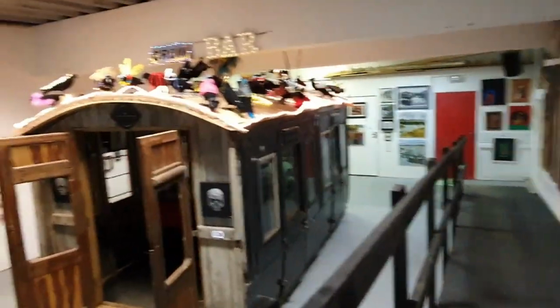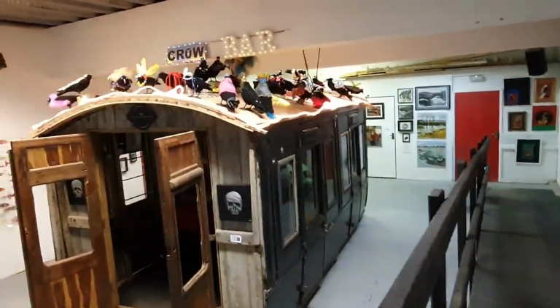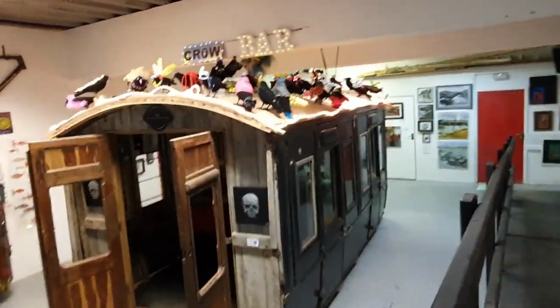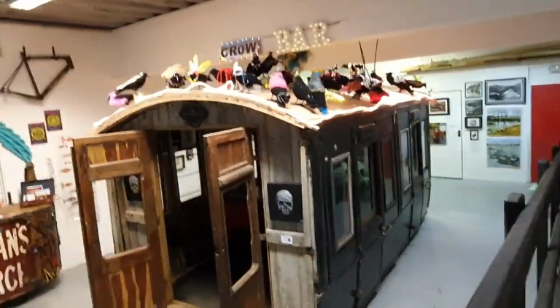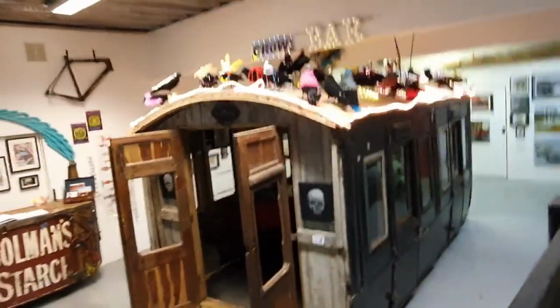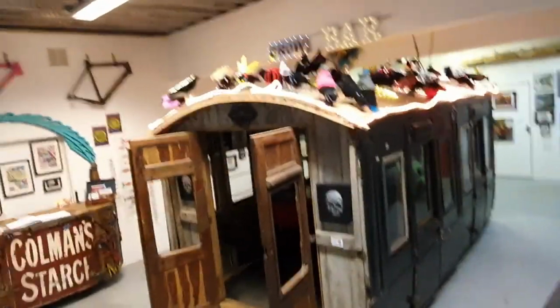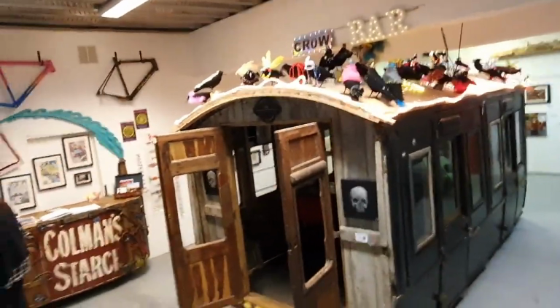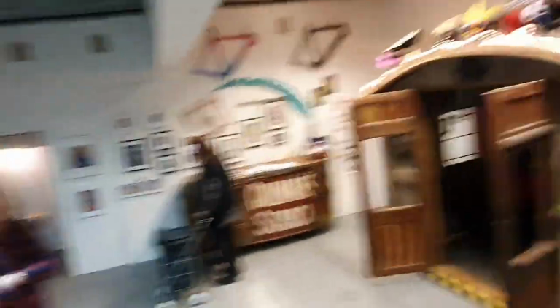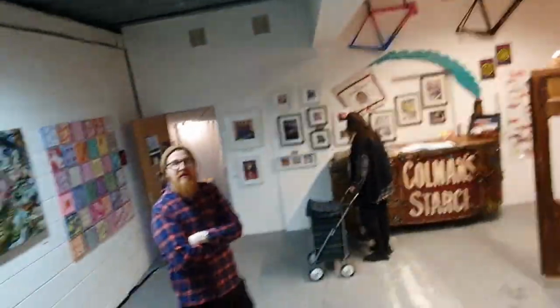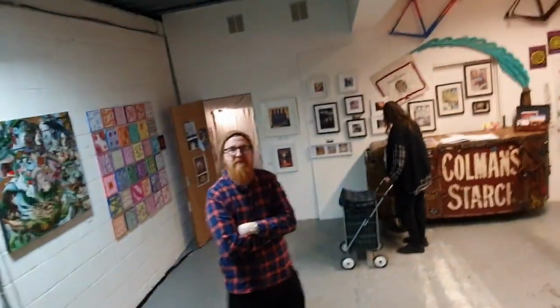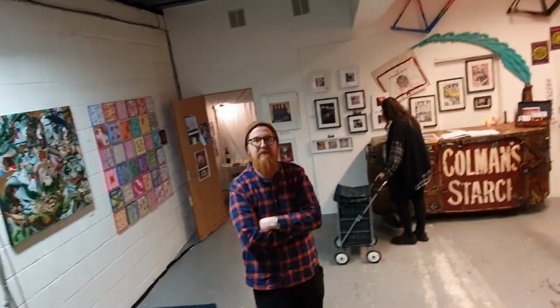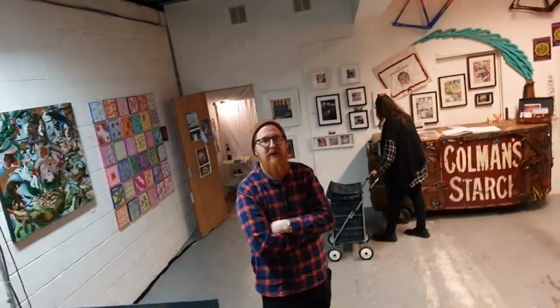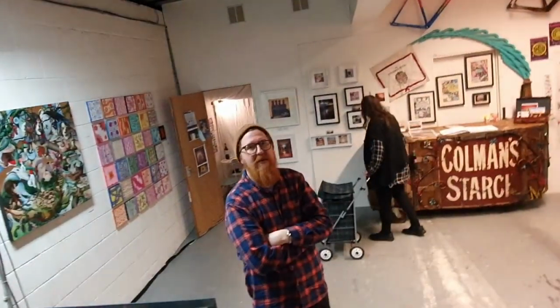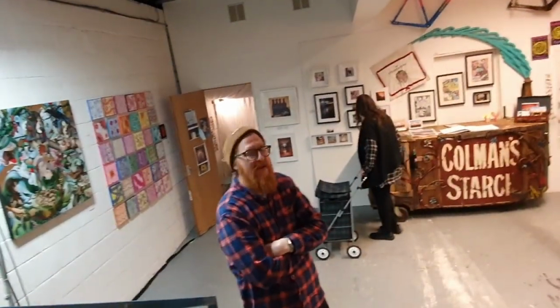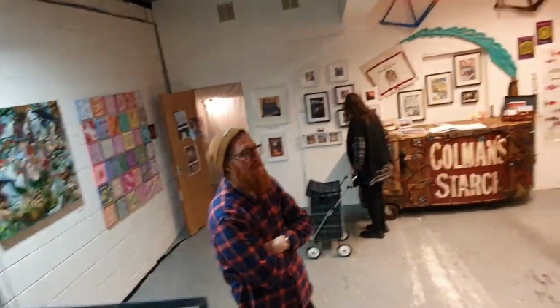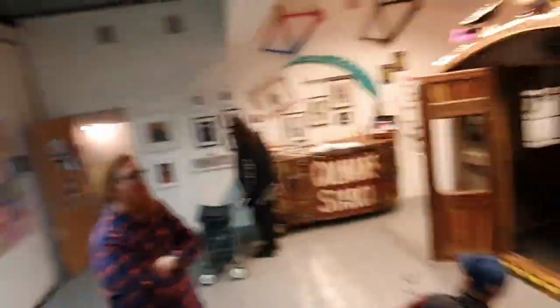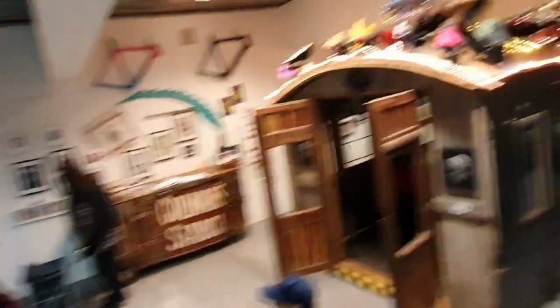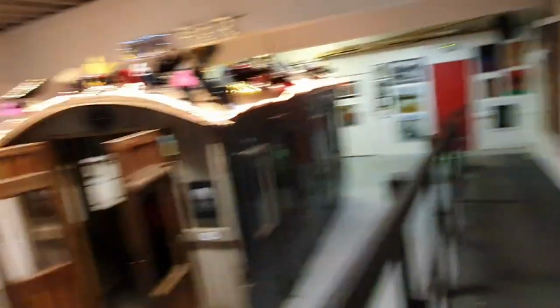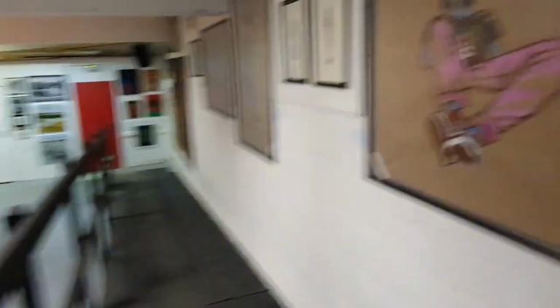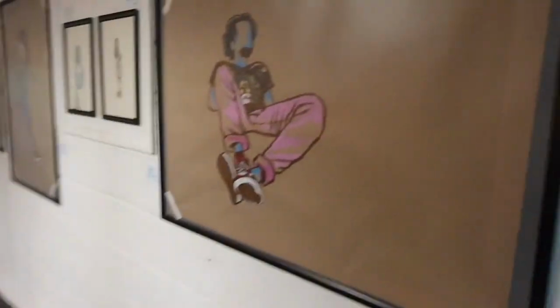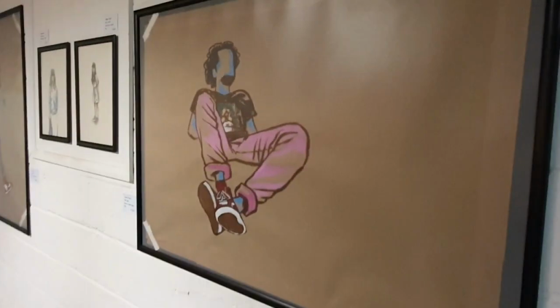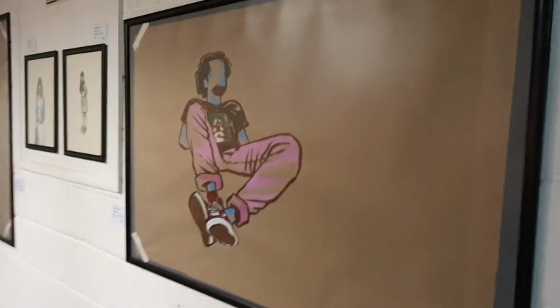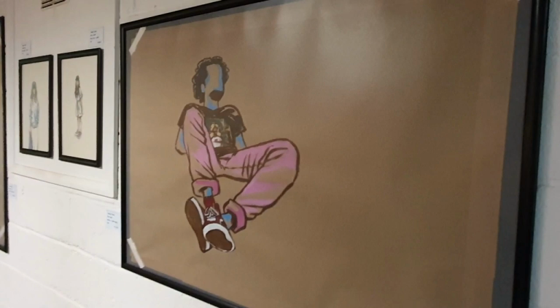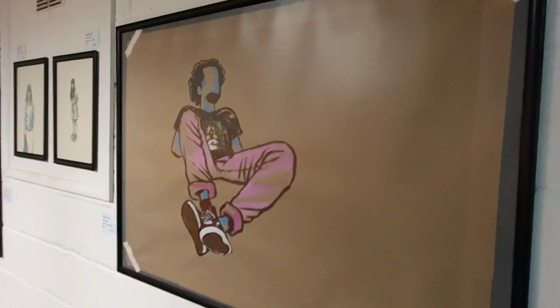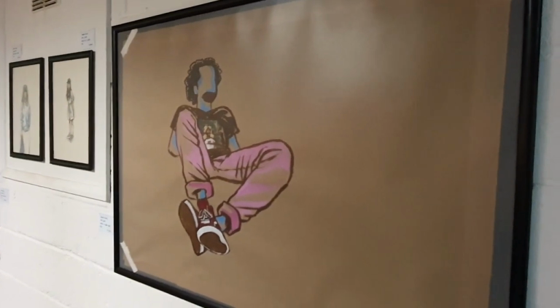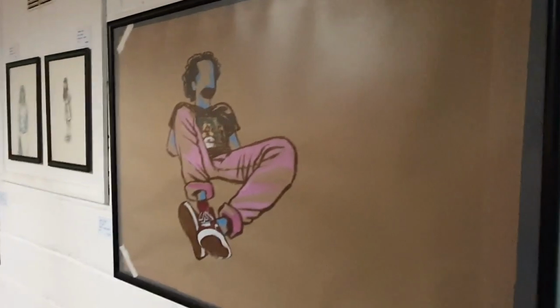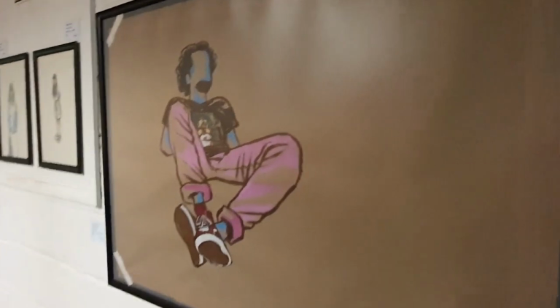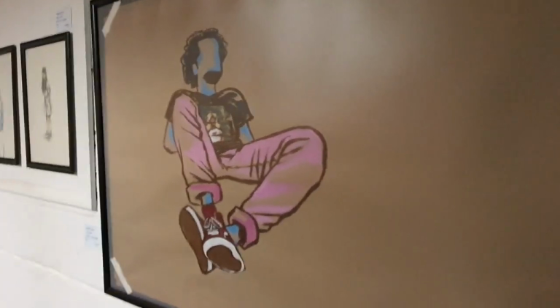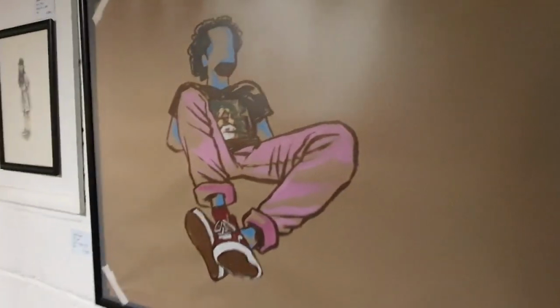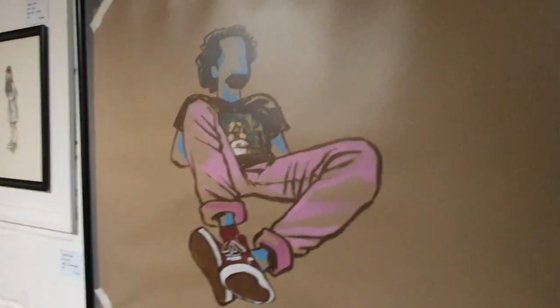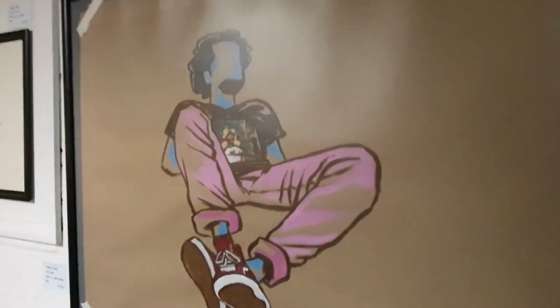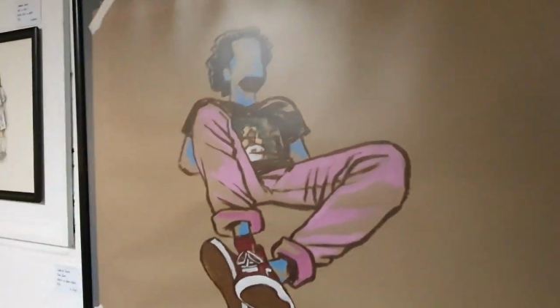How long have you been here? We've been set up here since last Friday. So yeah, let's go have a quick look round.